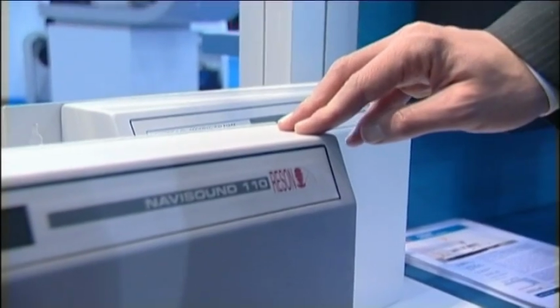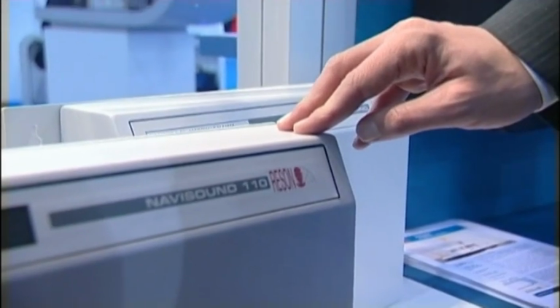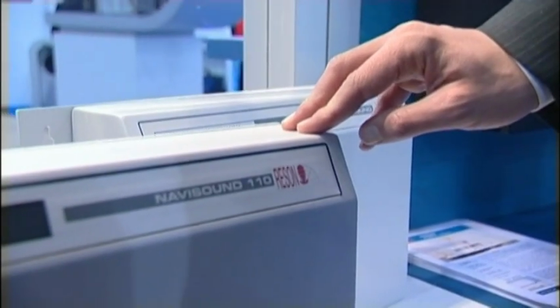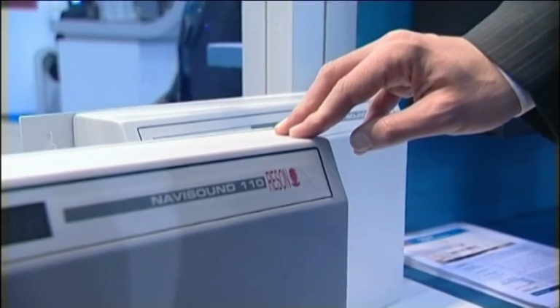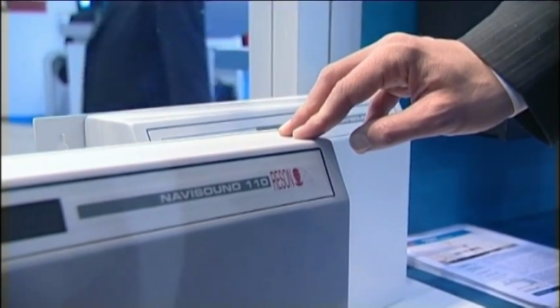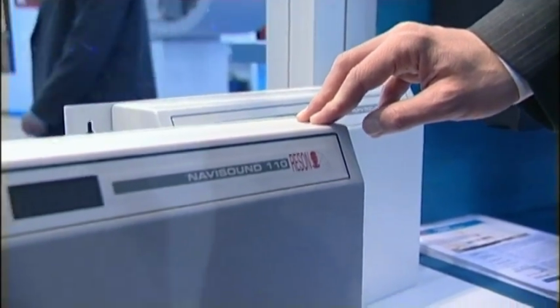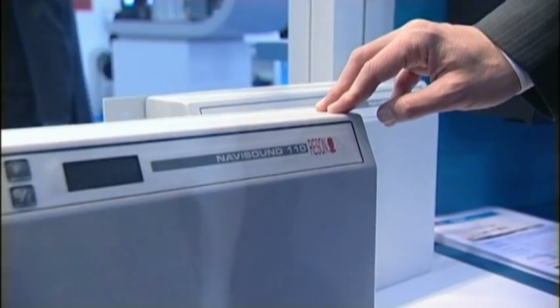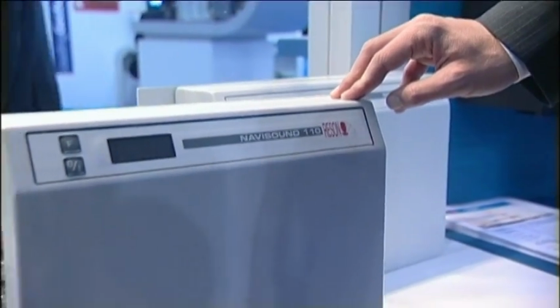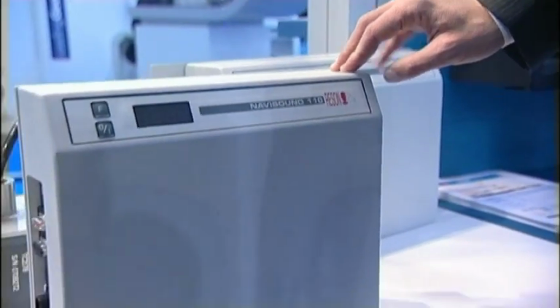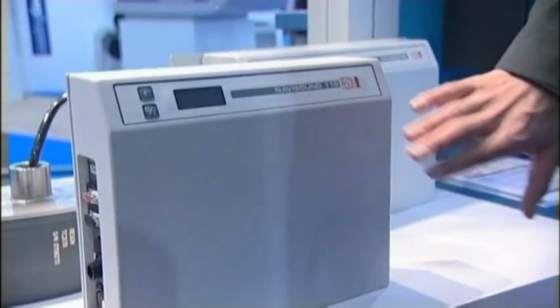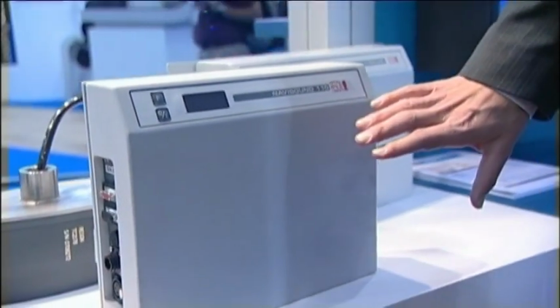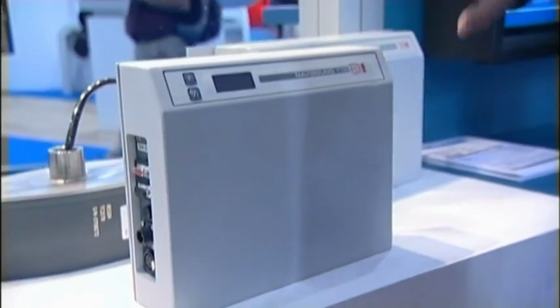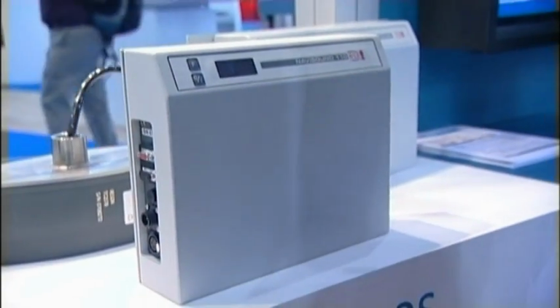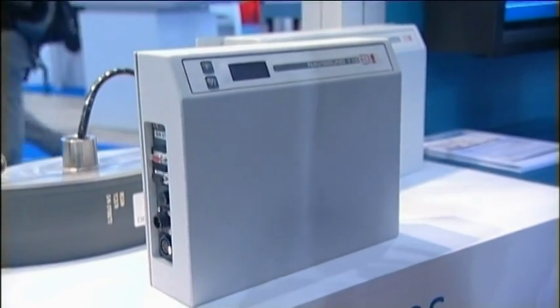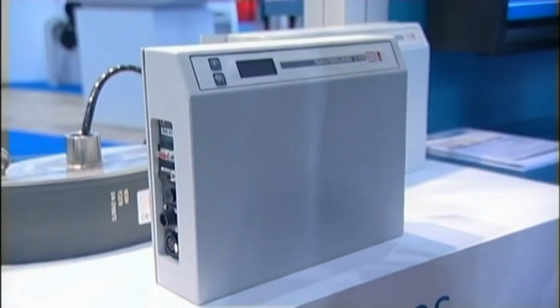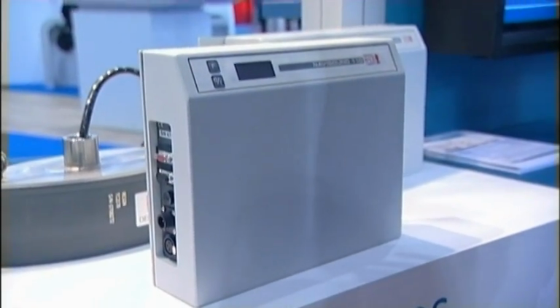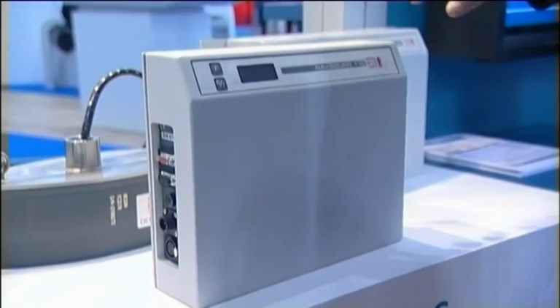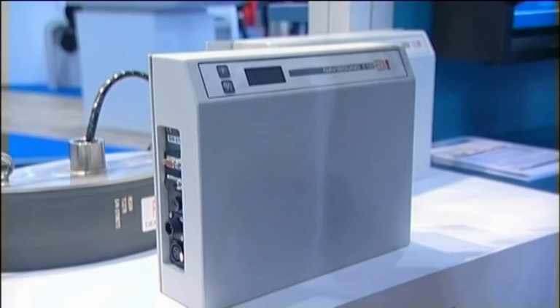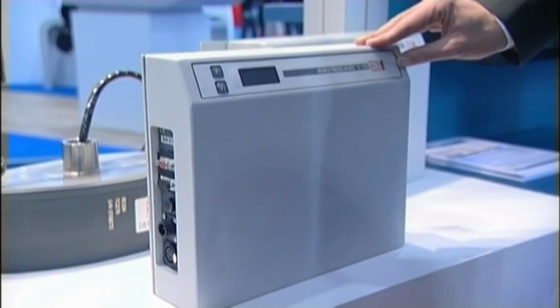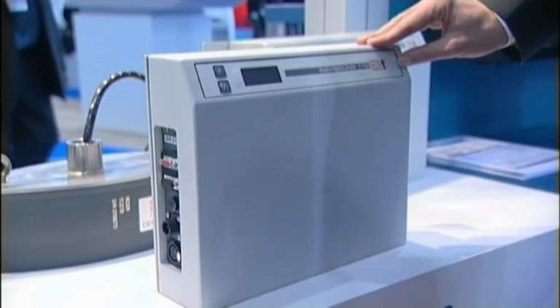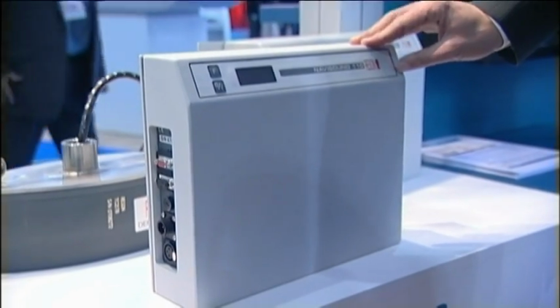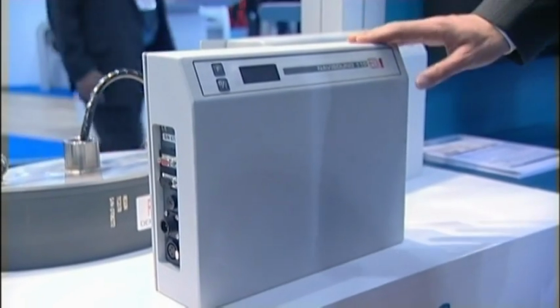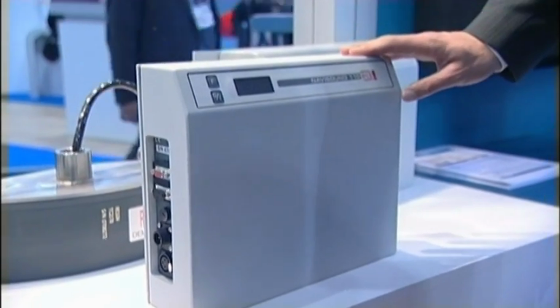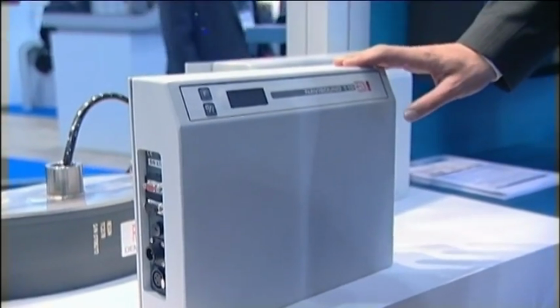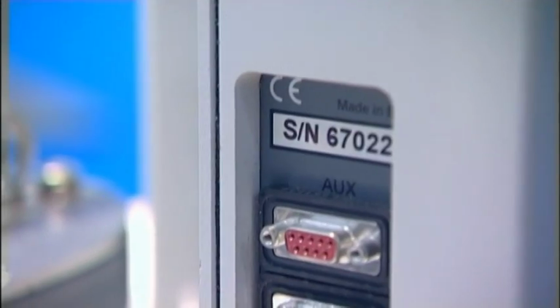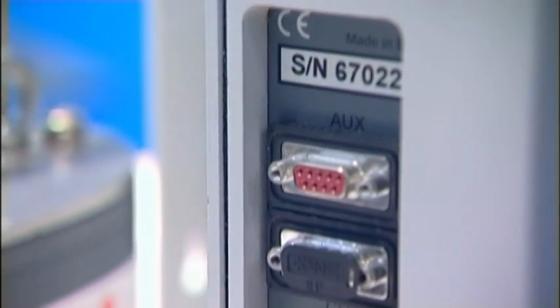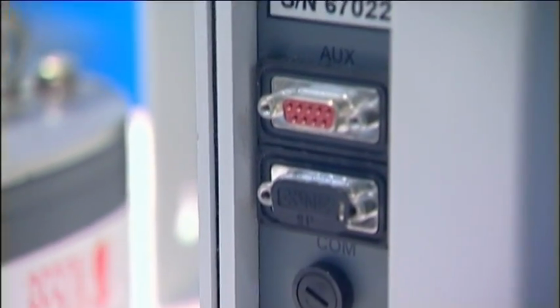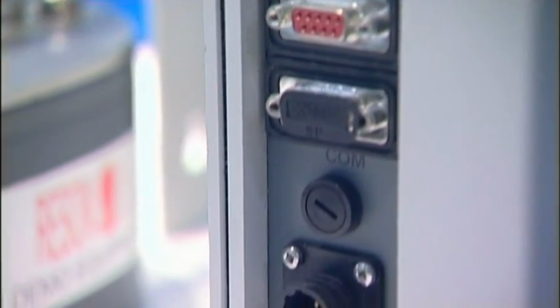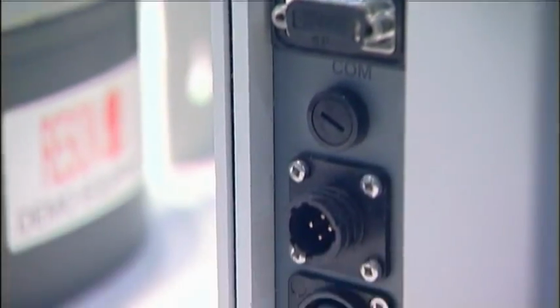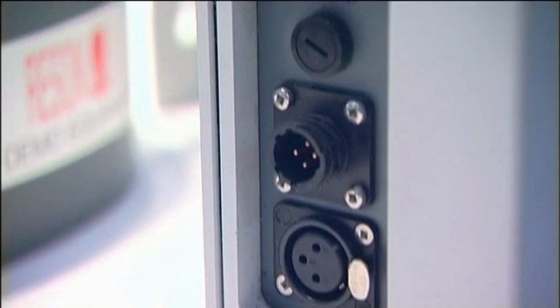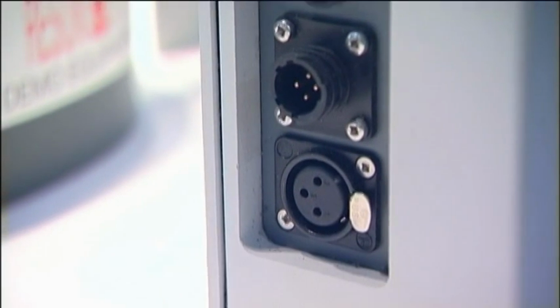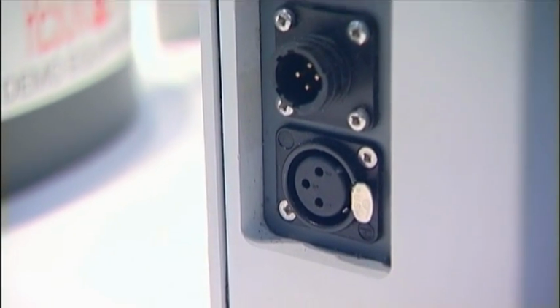This is the Navisound 110. It's what we call a black box echo sounder, which means that there's no paper display. You use it in a remote echo sounding application. It's a great product for small boats, very cost-effective, gives you great results and it's in a sturdy case.